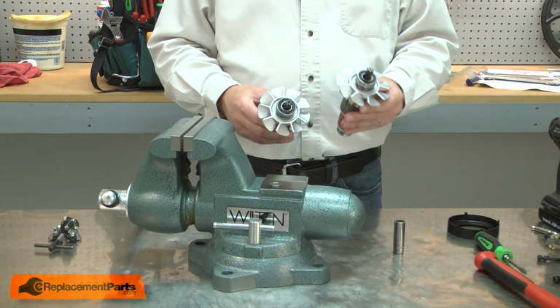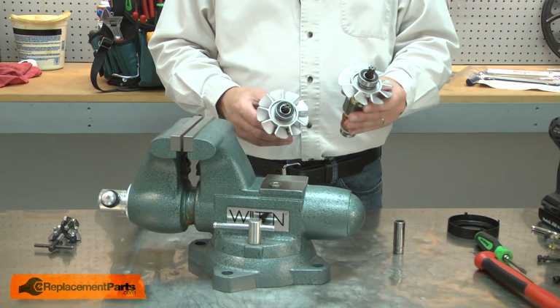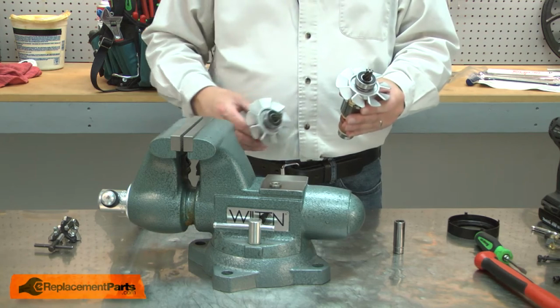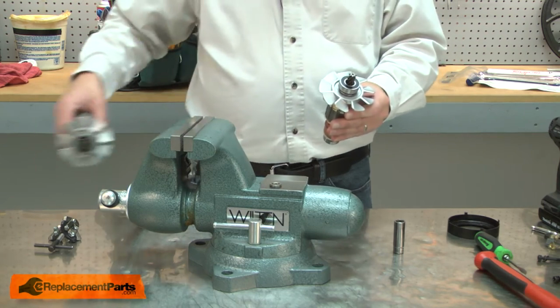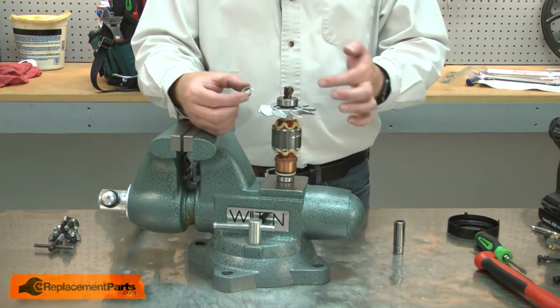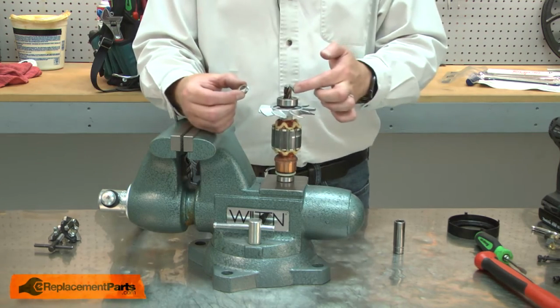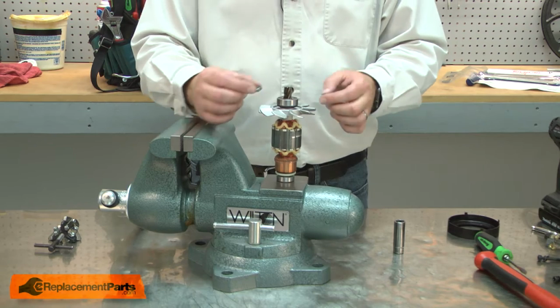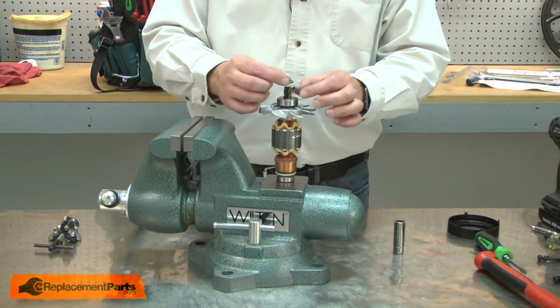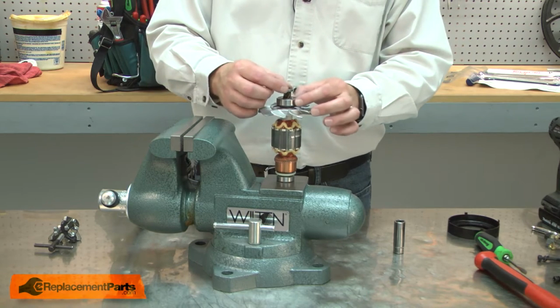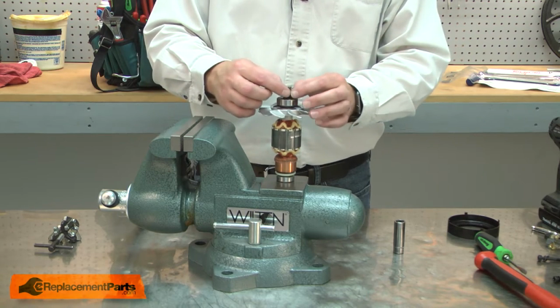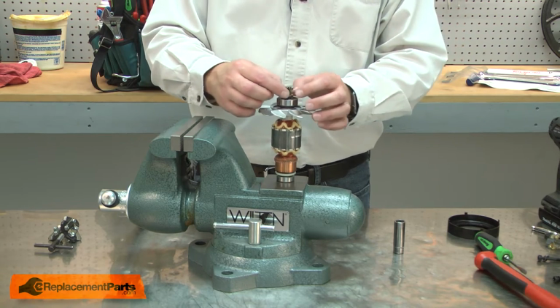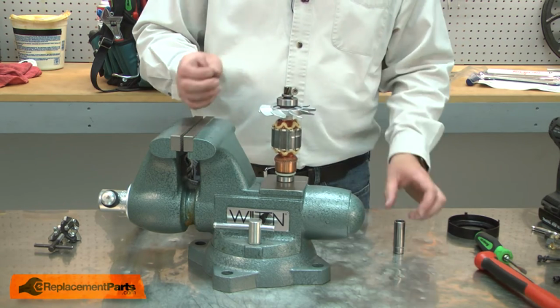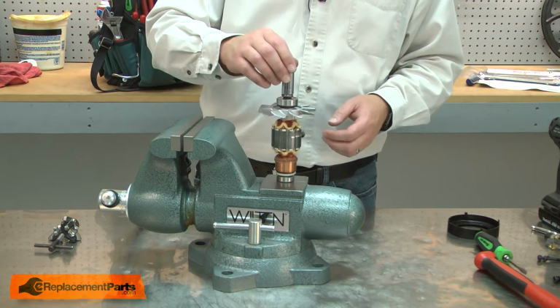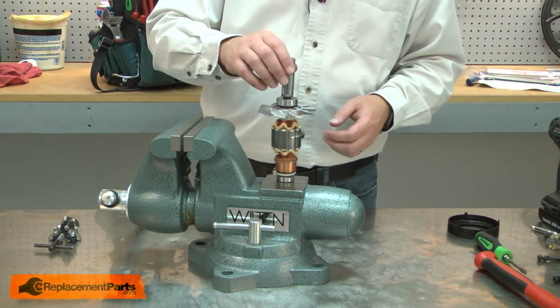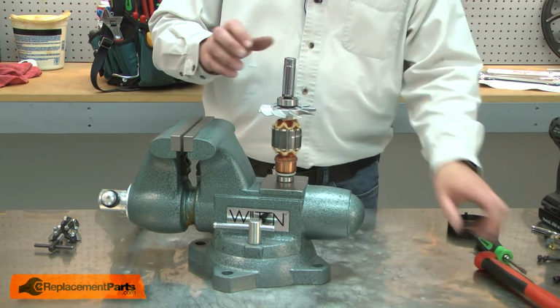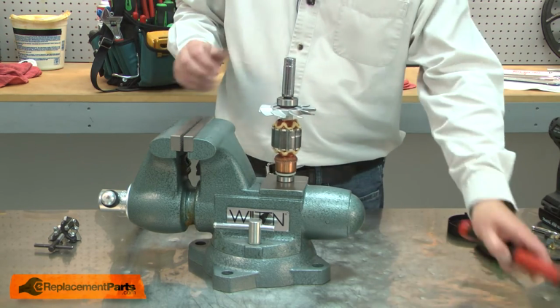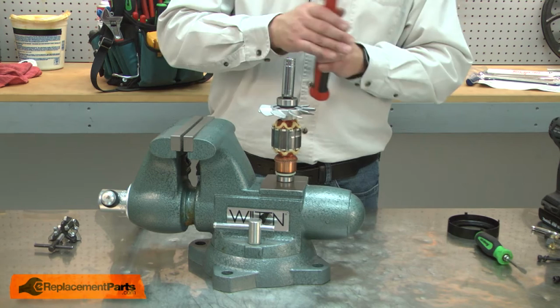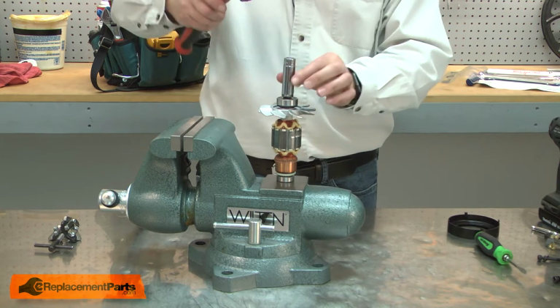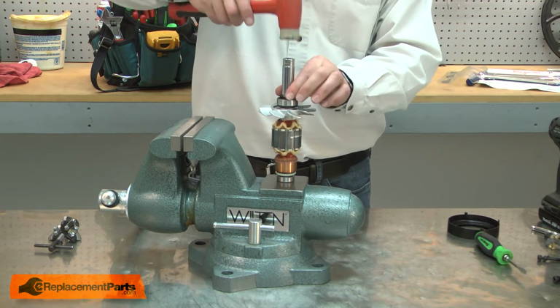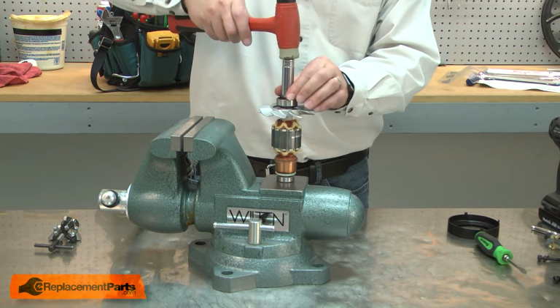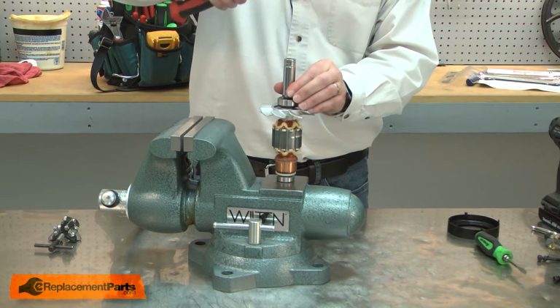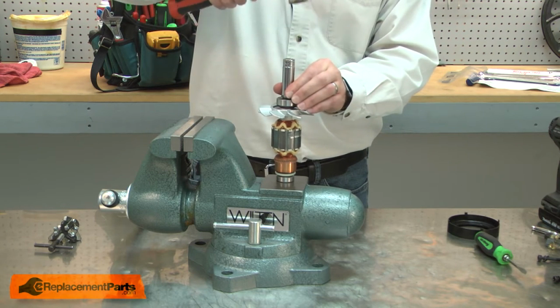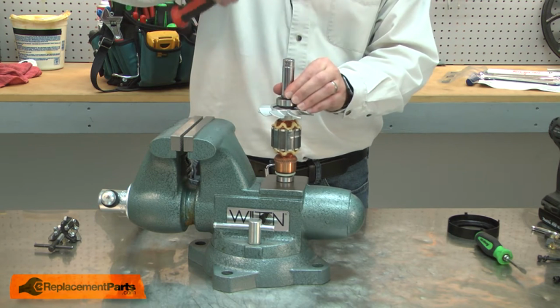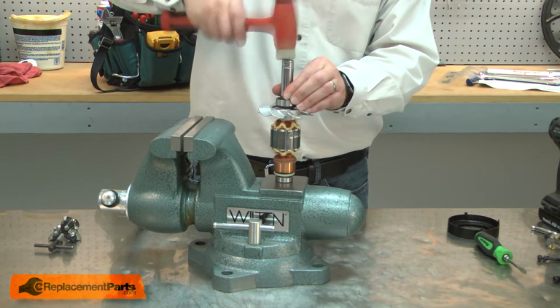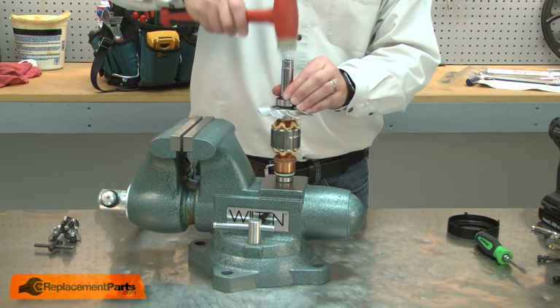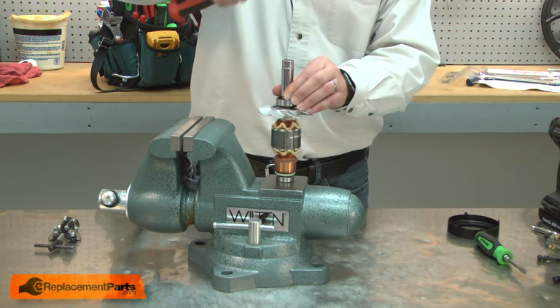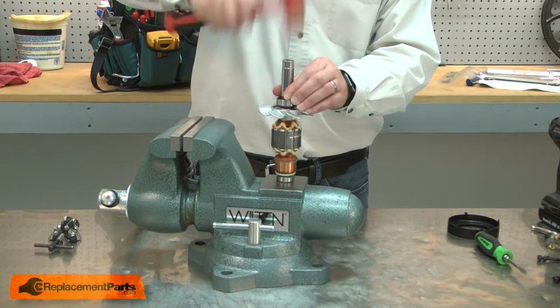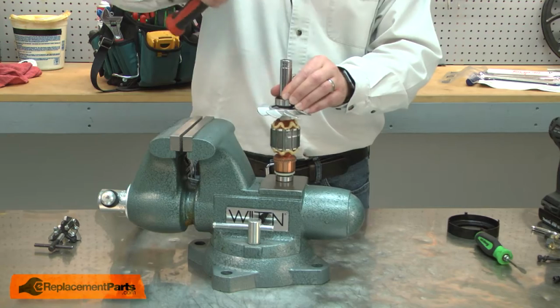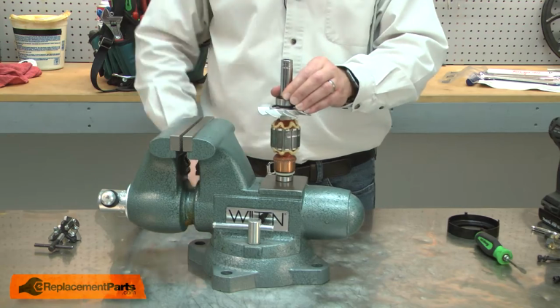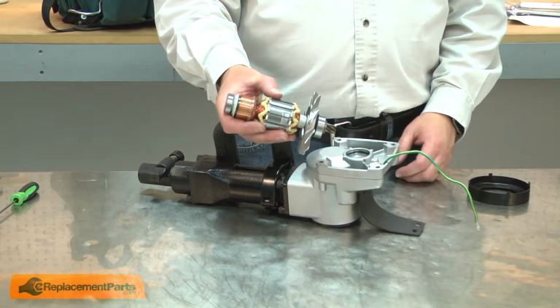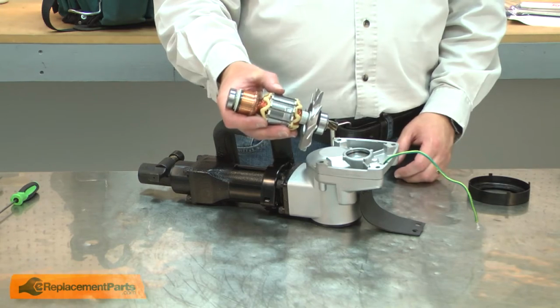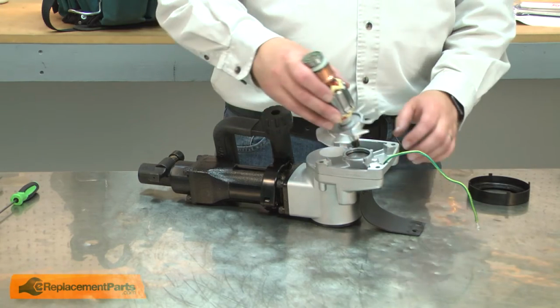Now I can install the new armature. I'll install the new seal onto the armature gear. I'll place it over the gear and use a socket to tap it into place. Now I can reinstall the armature.